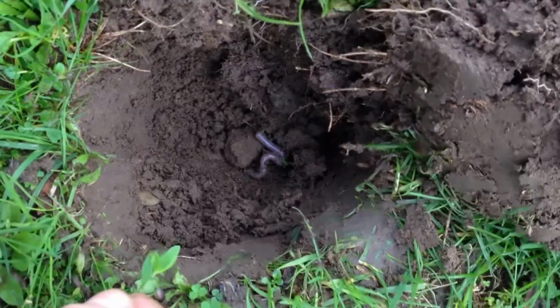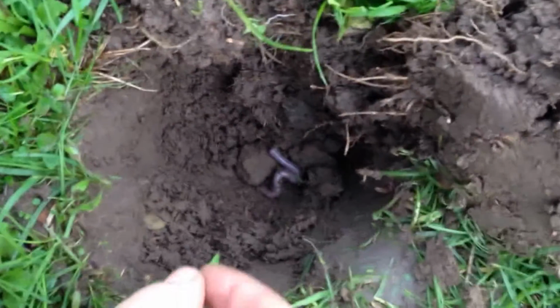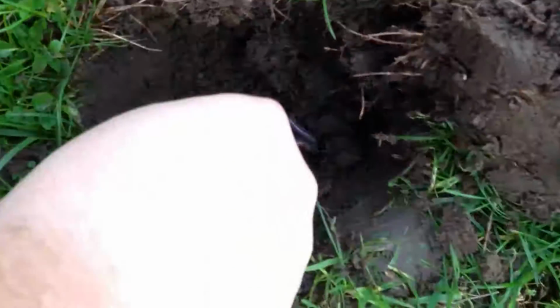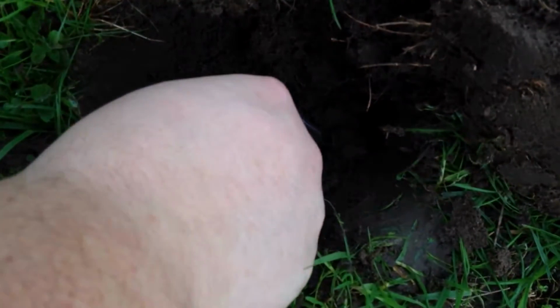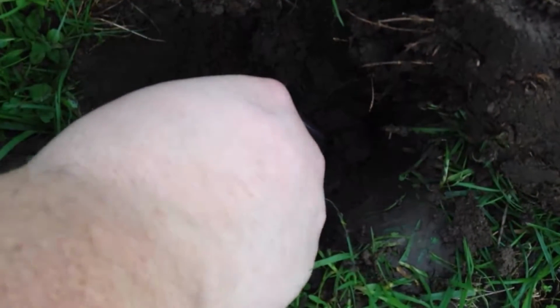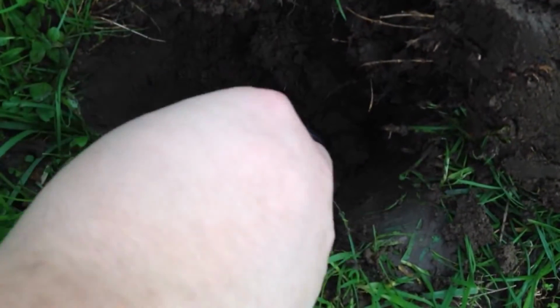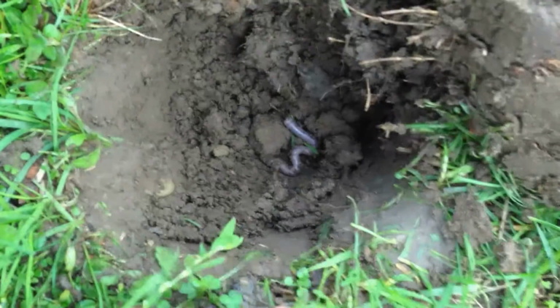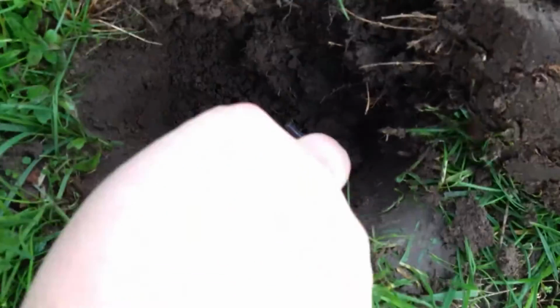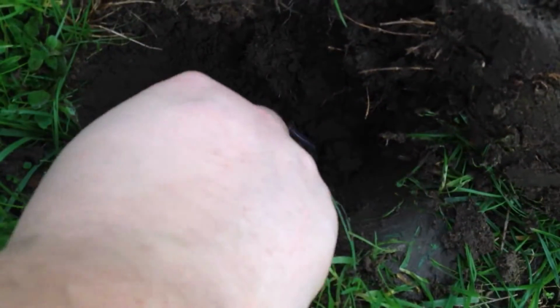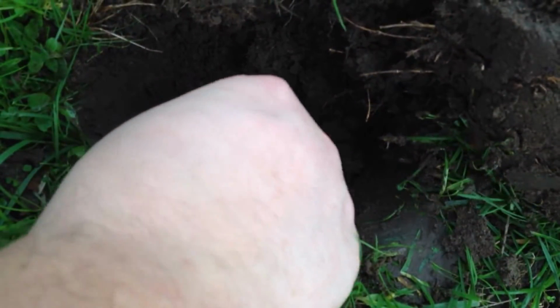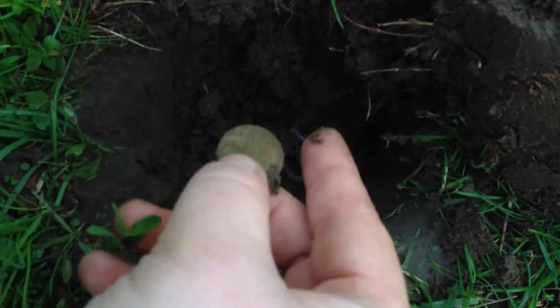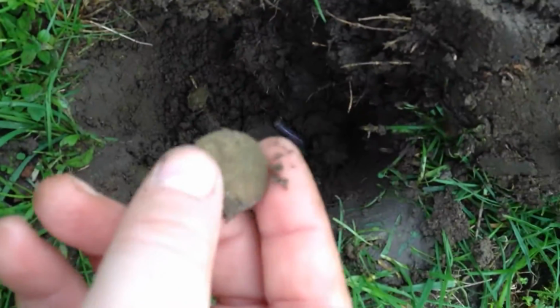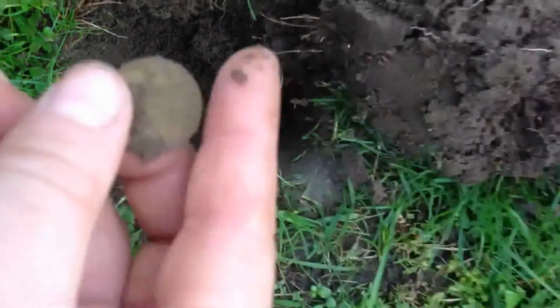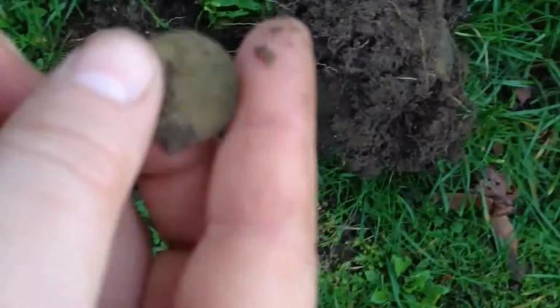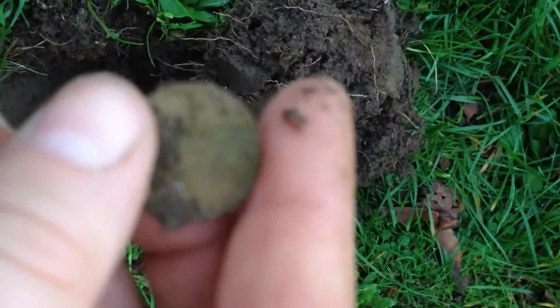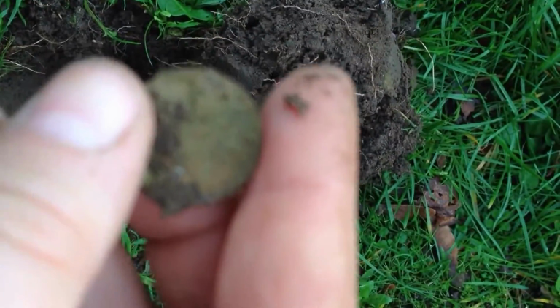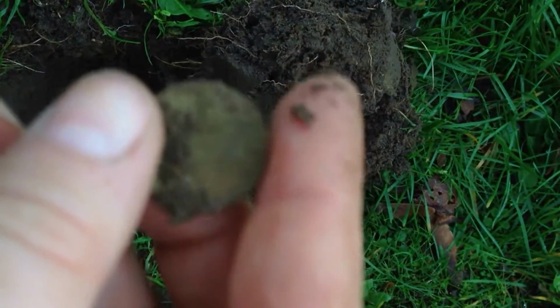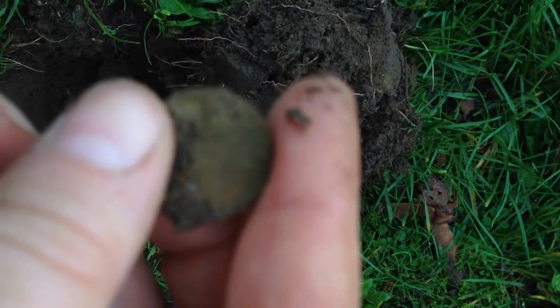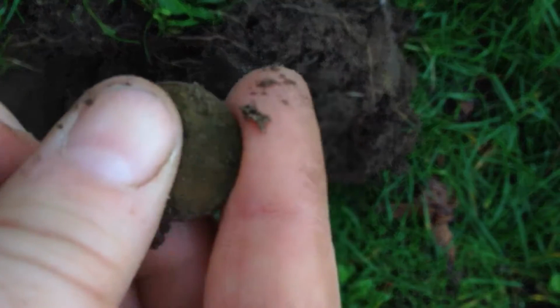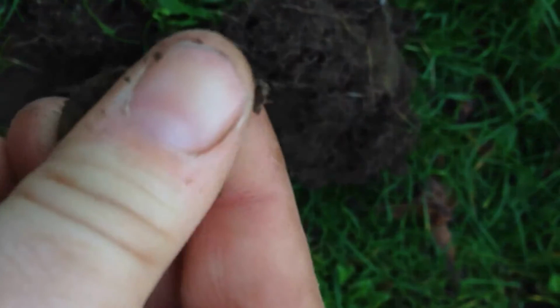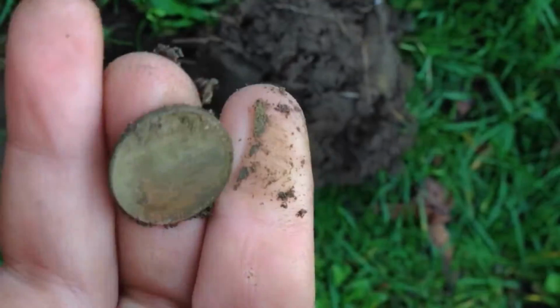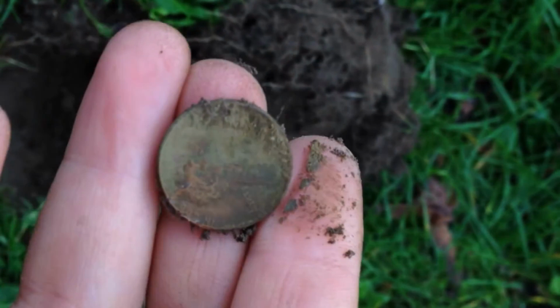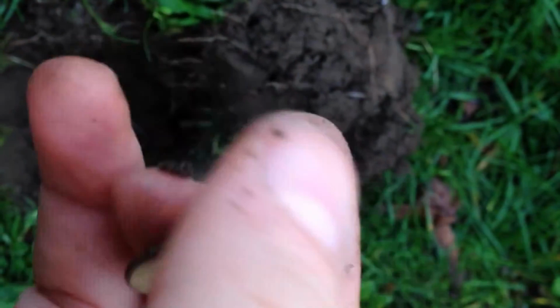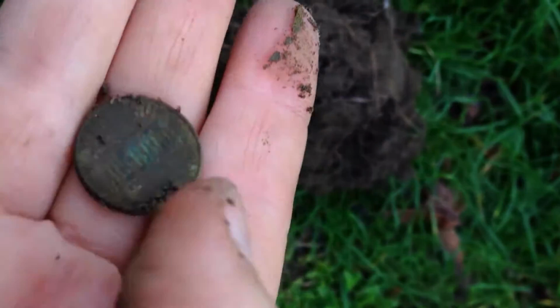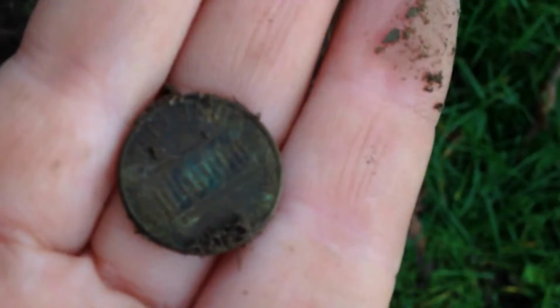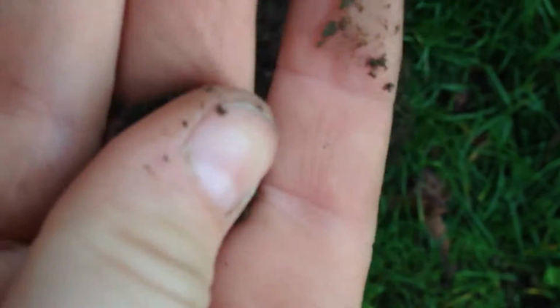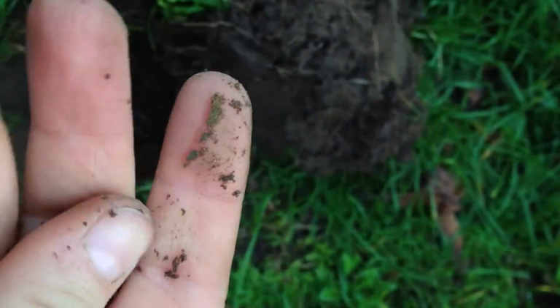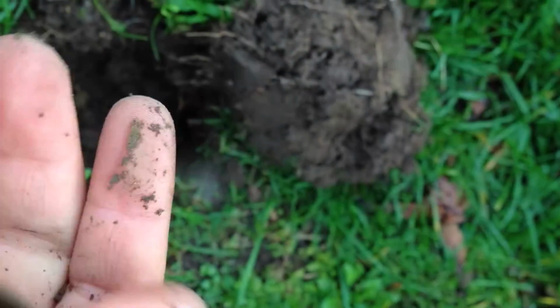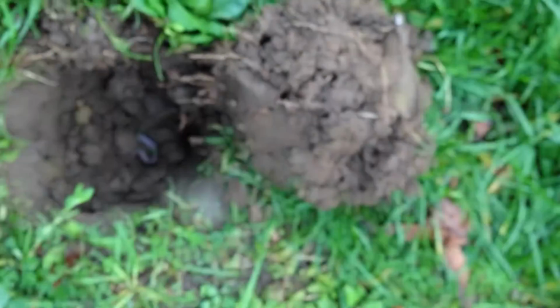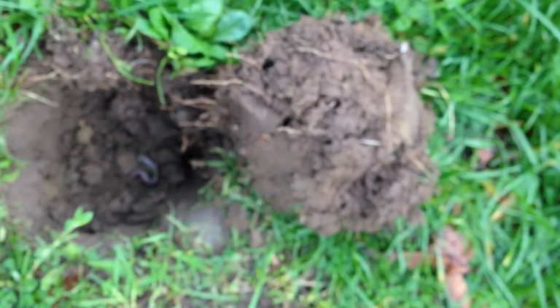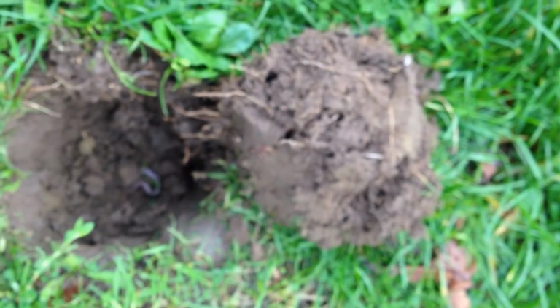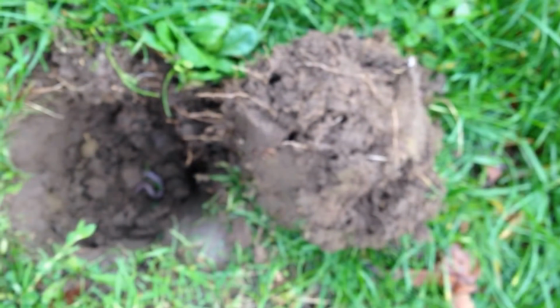I can see this one poking out of the side wall here, can't get it. I'm guessing that is modern — everything at this park has been modern. Yep, it's a memorial. Had a lot of other signals here though, so we'll see.